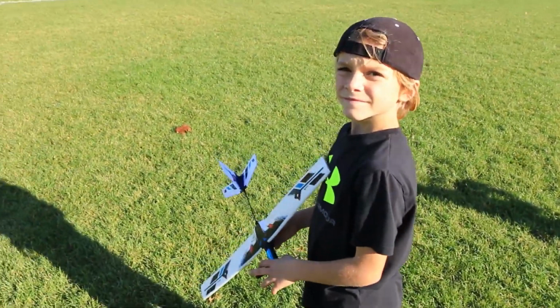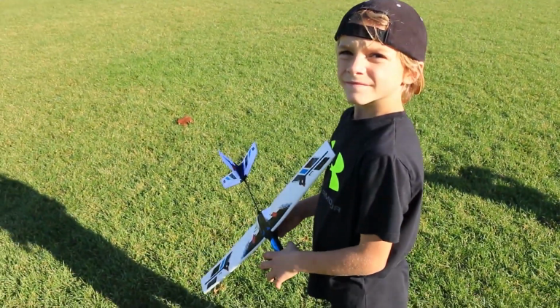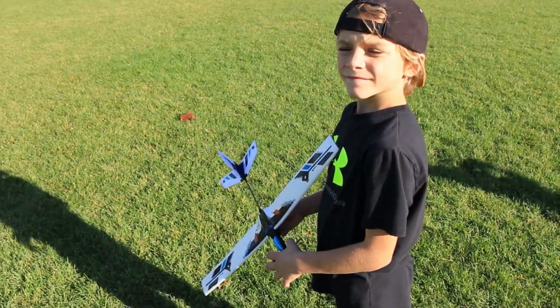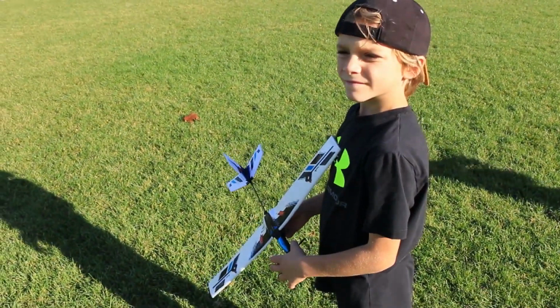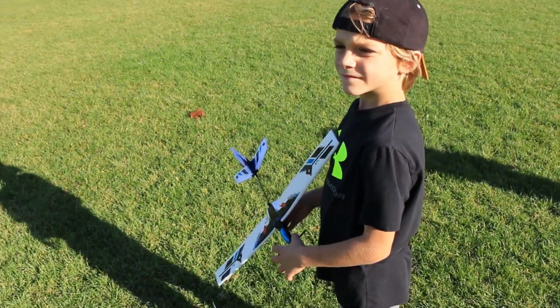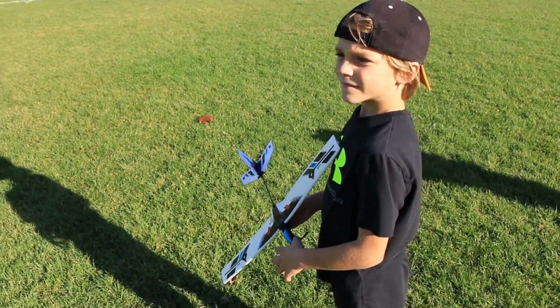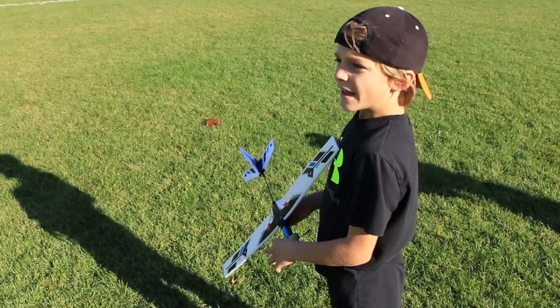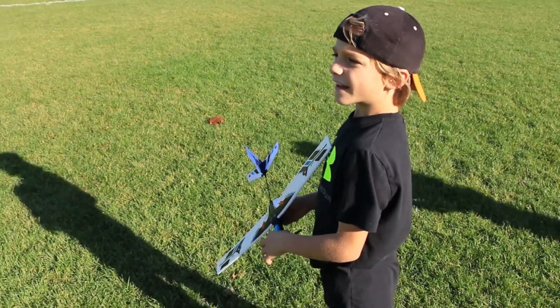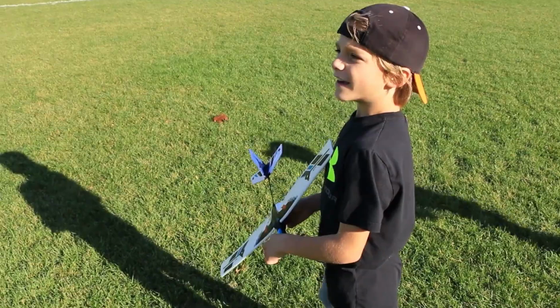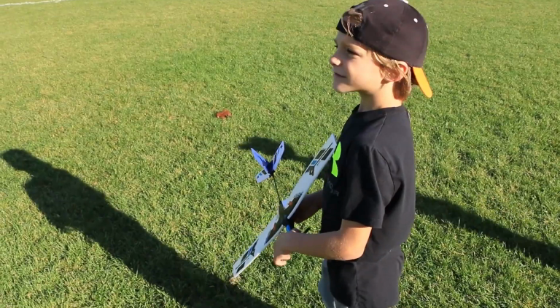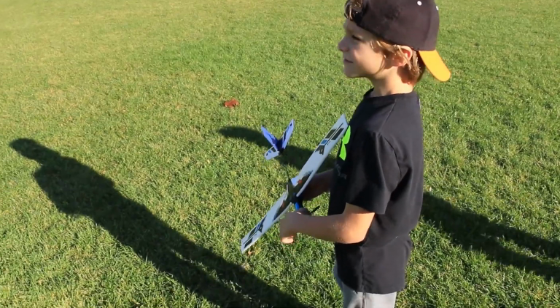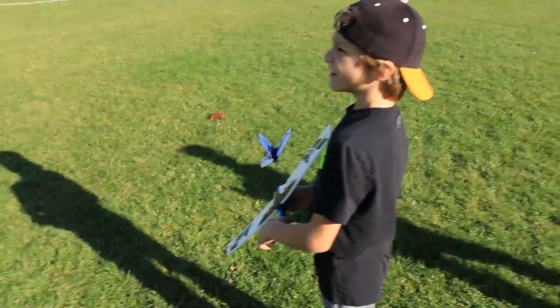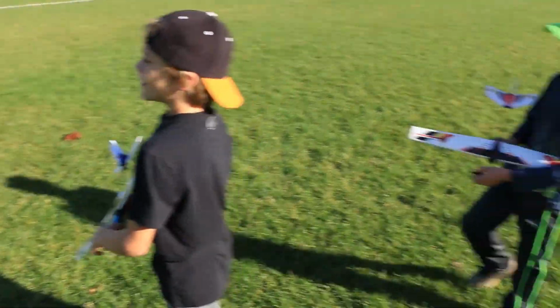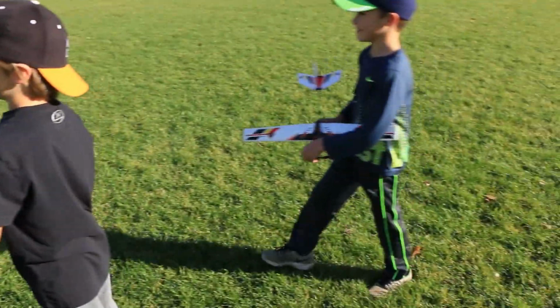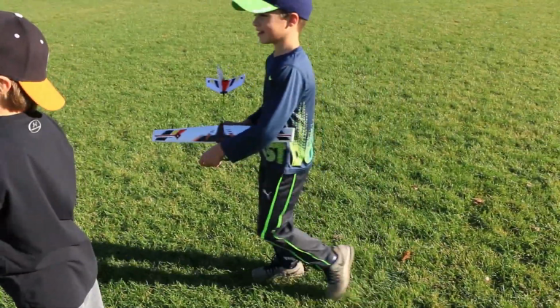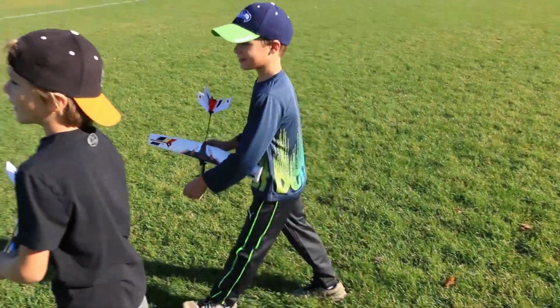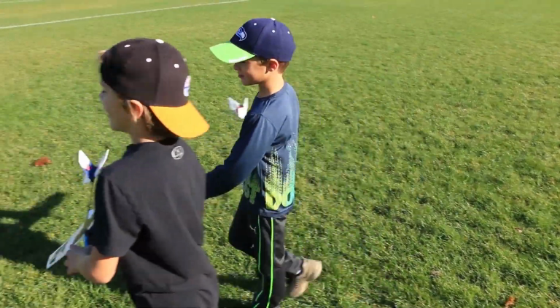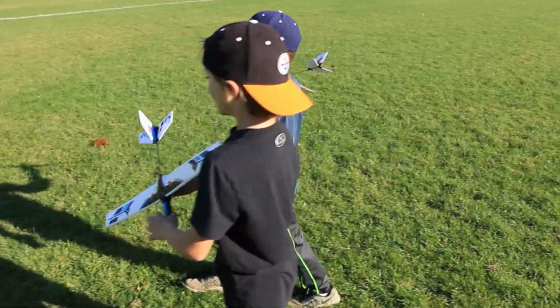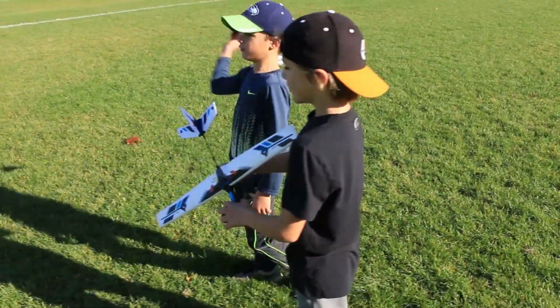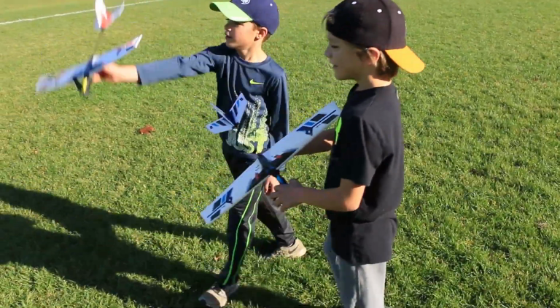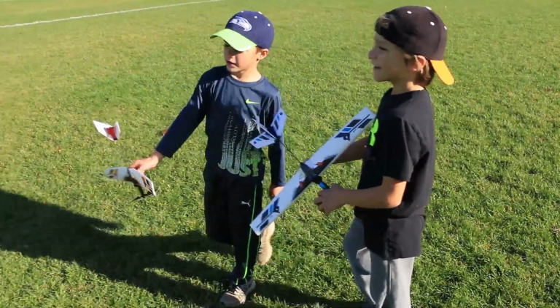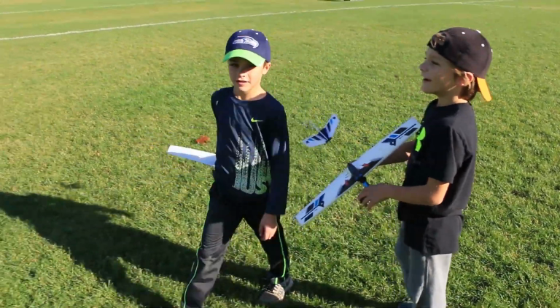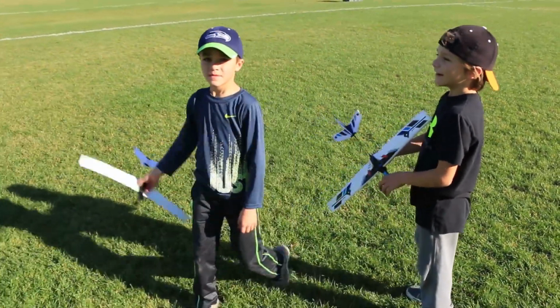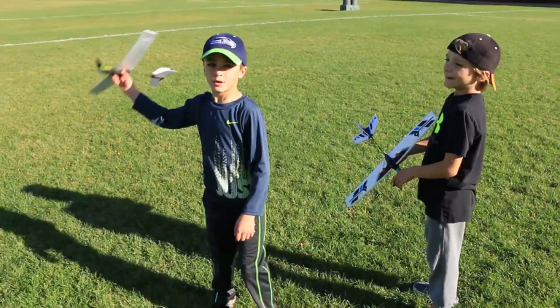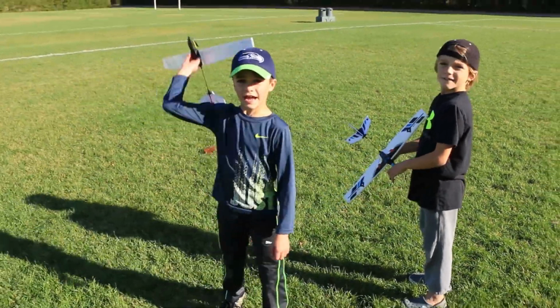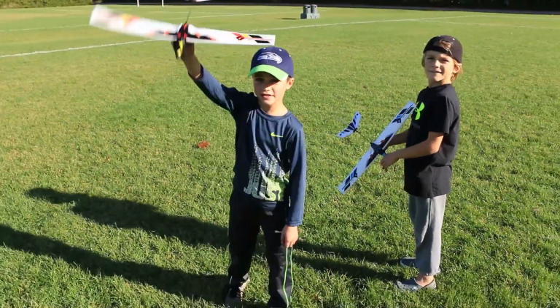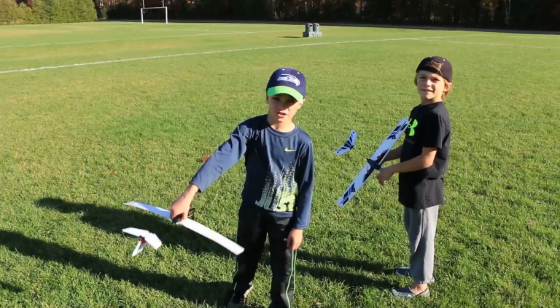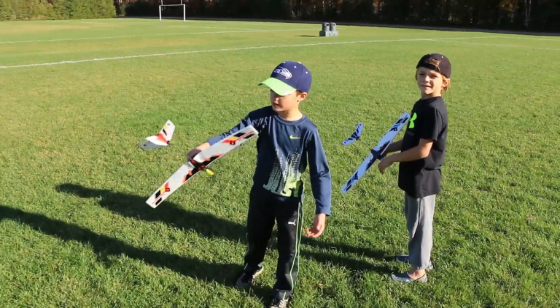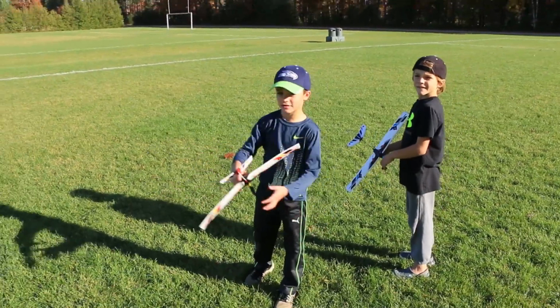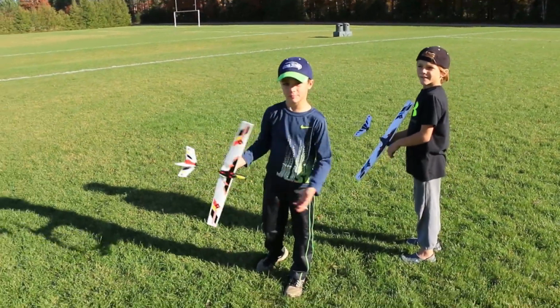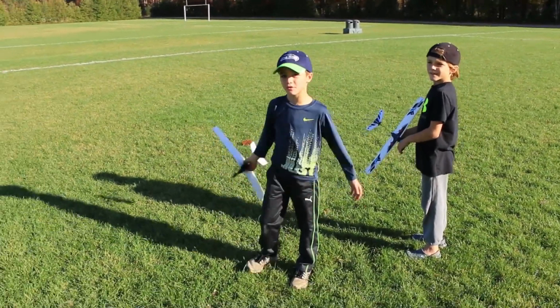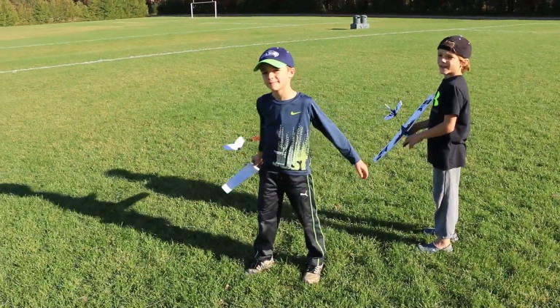Is it better than you thought, or worse than you thought? It's better than I thought. I thought it was going to fly up high and then just come down and explode. Yeah.